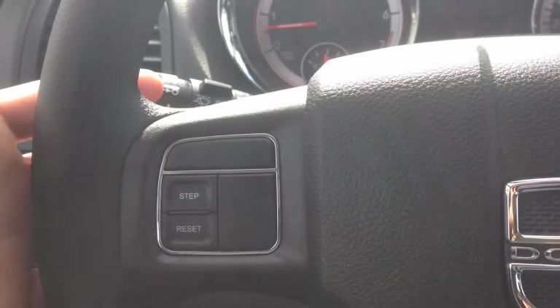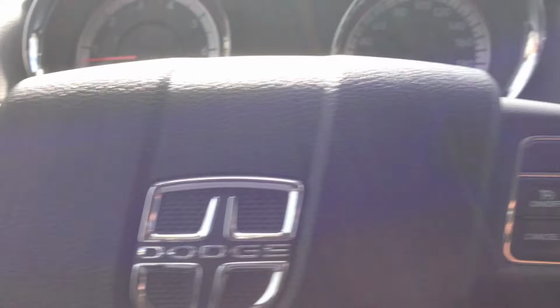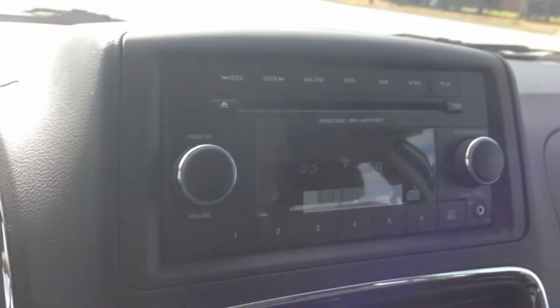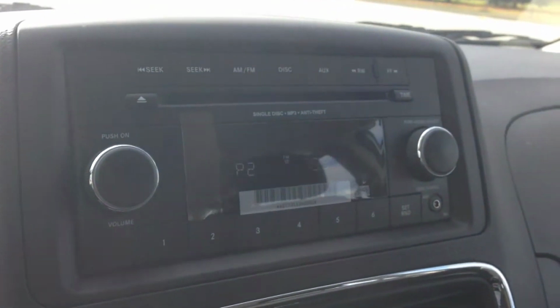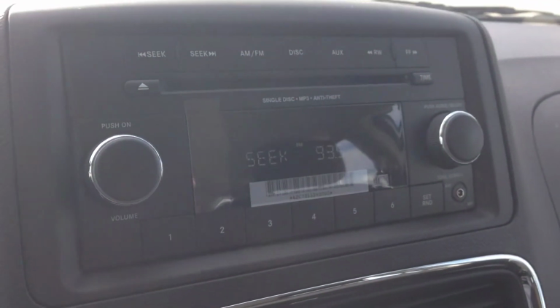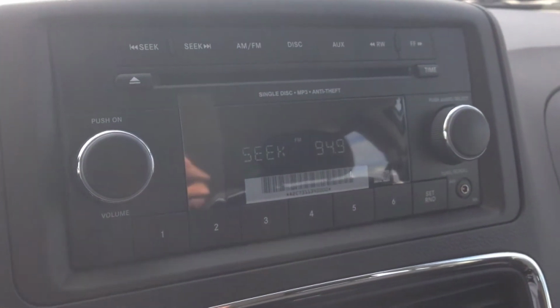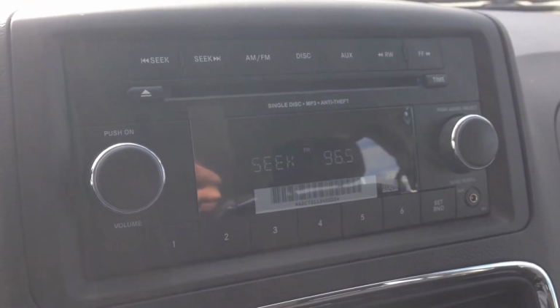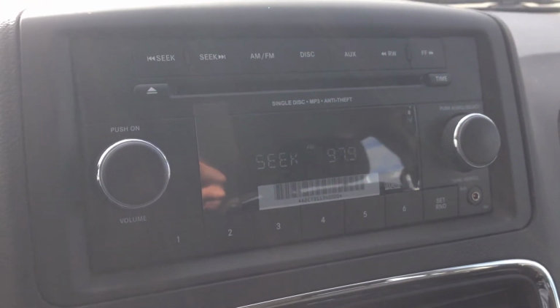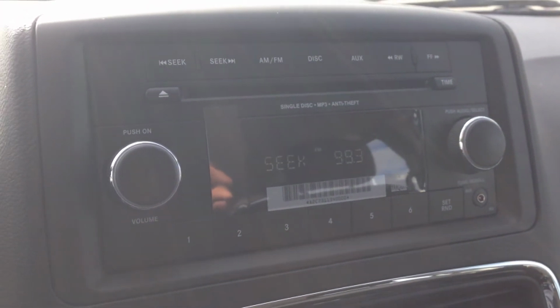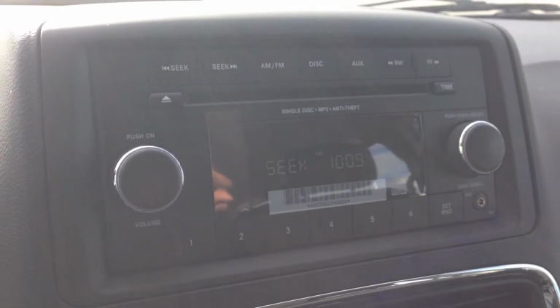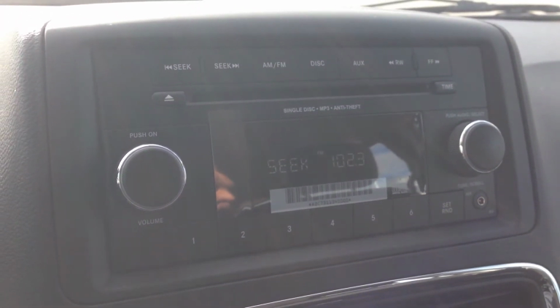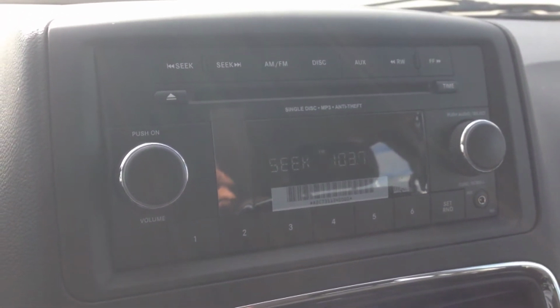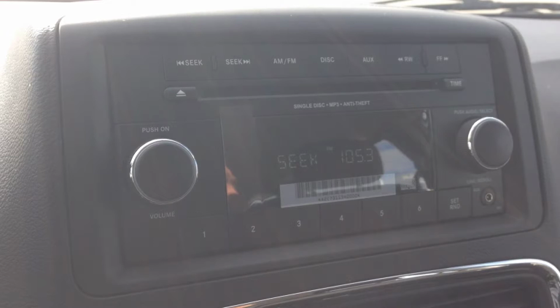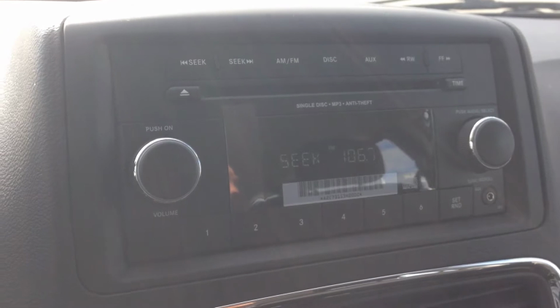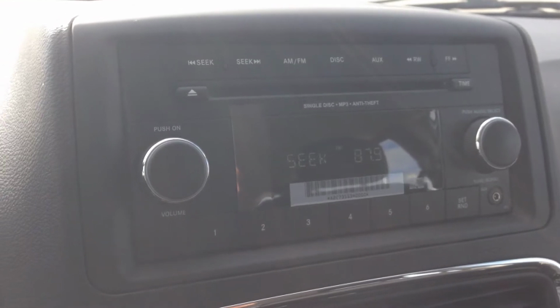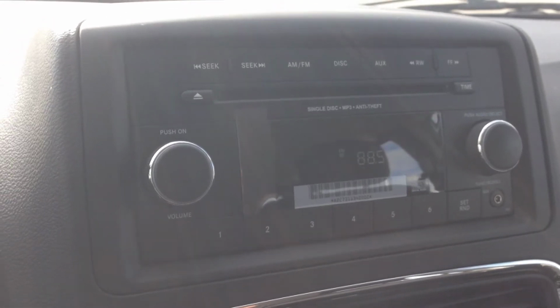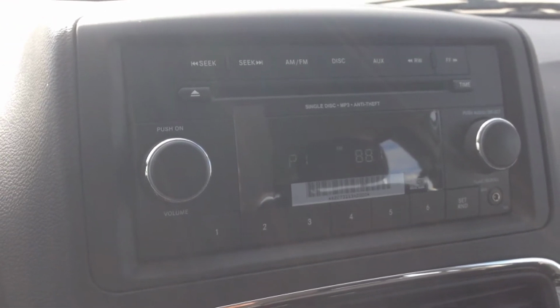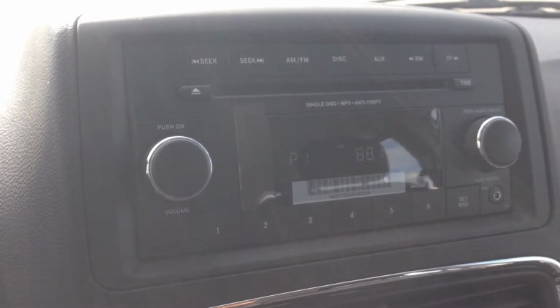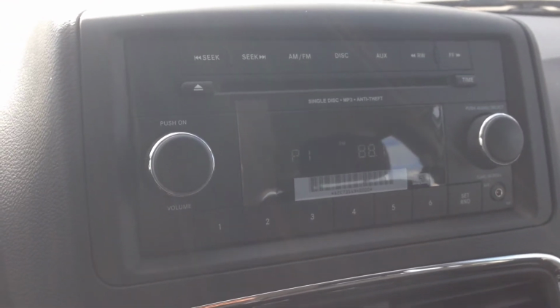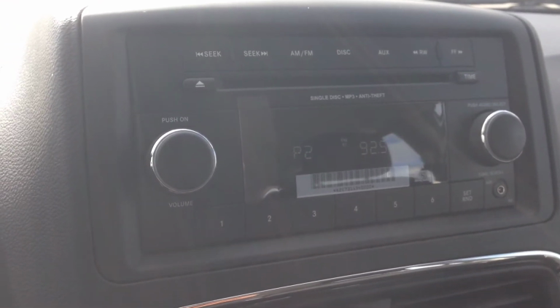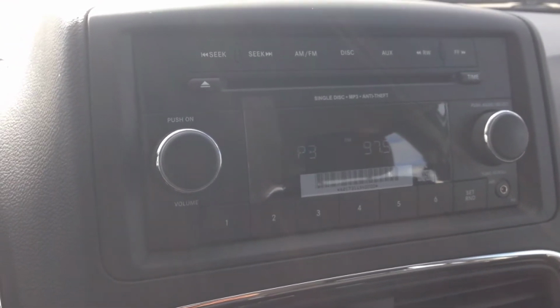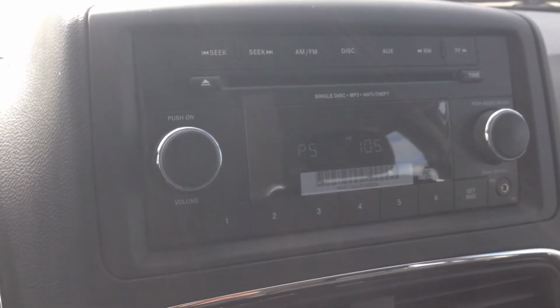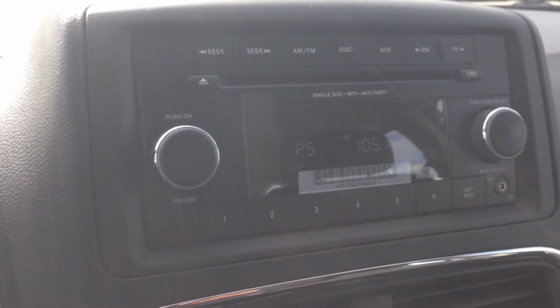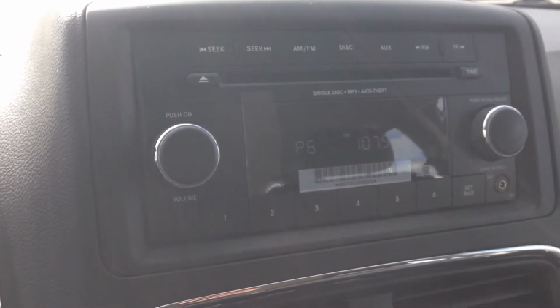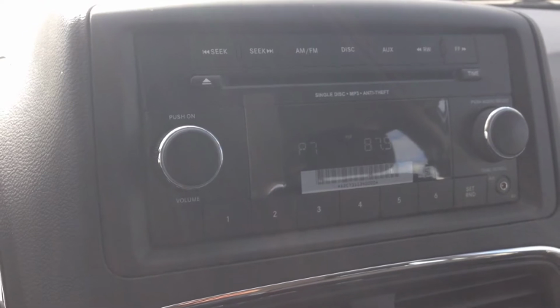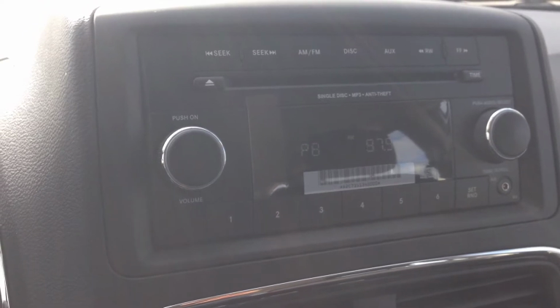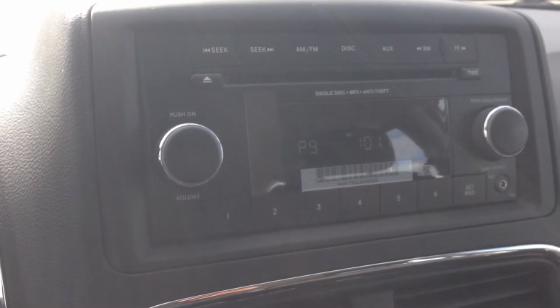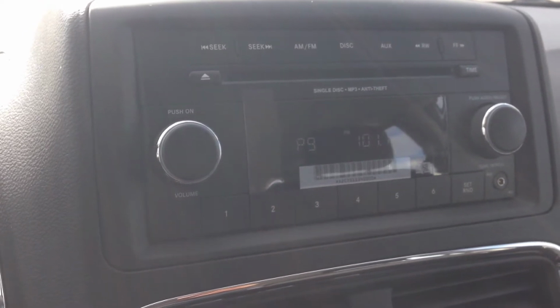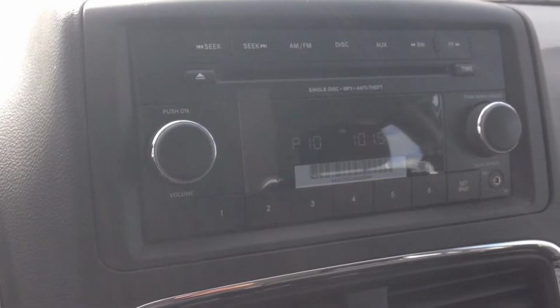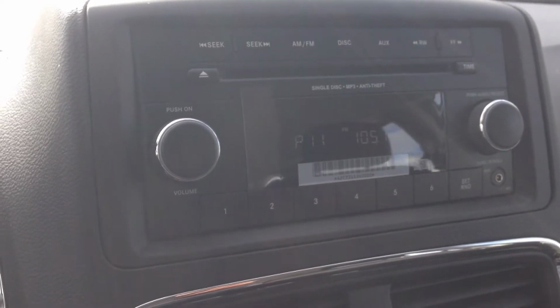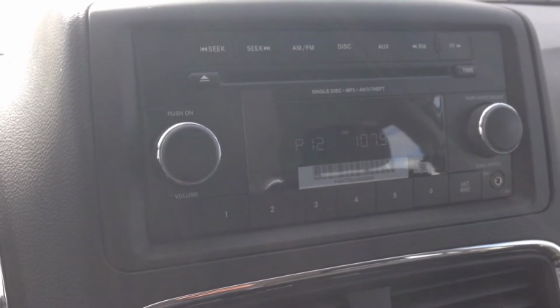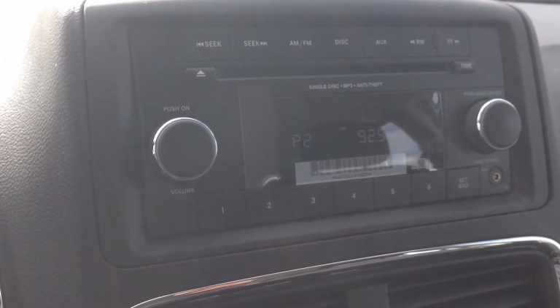On the back side of the steering wheel, we've got controls for the radio — you can scroll through some of the channels. And on the right side, we've got our volume.